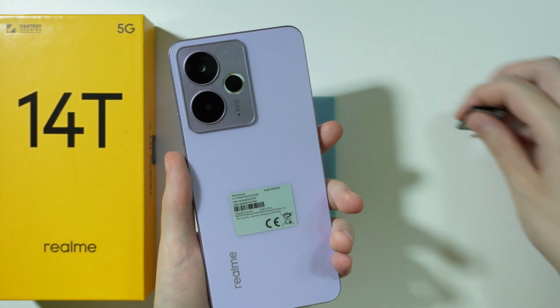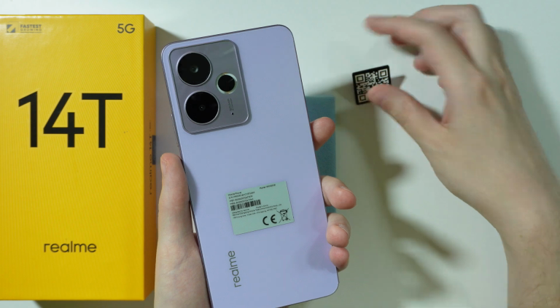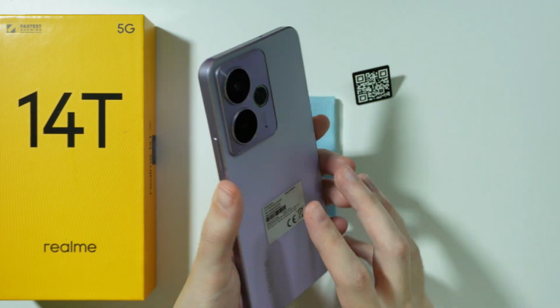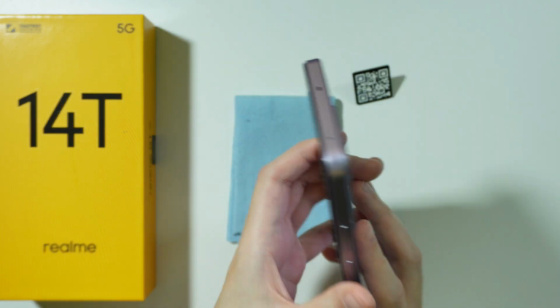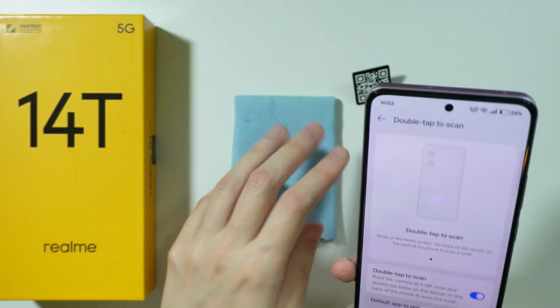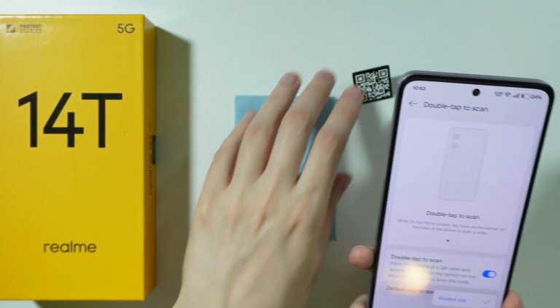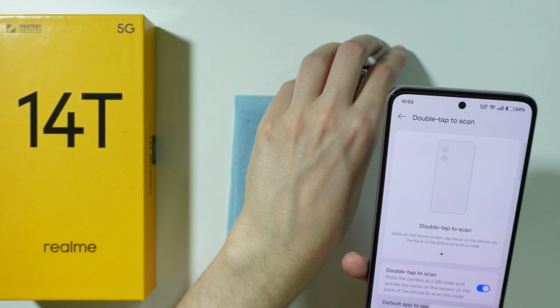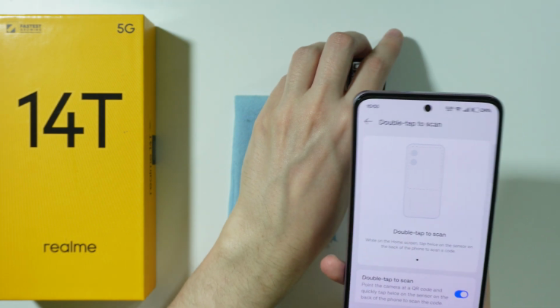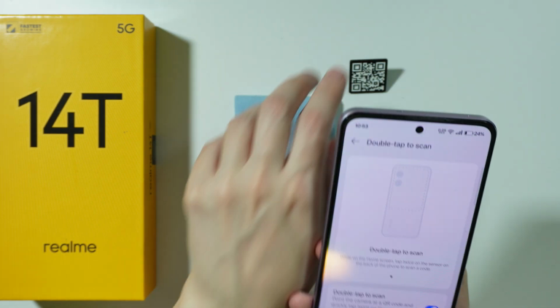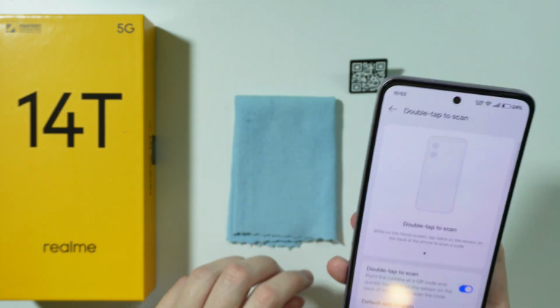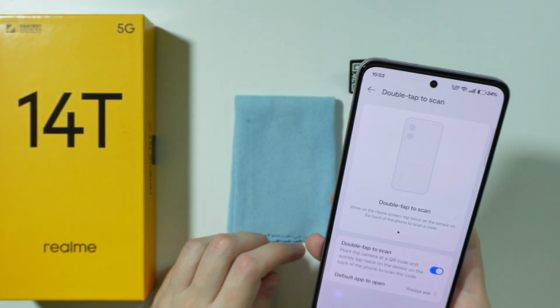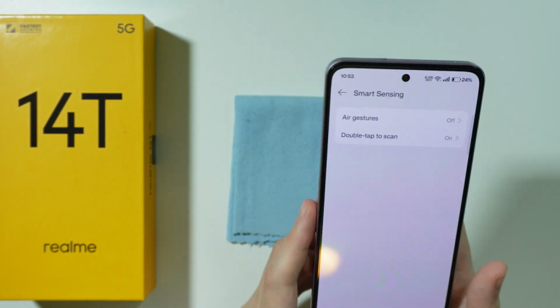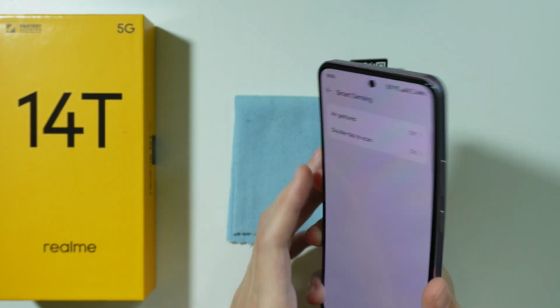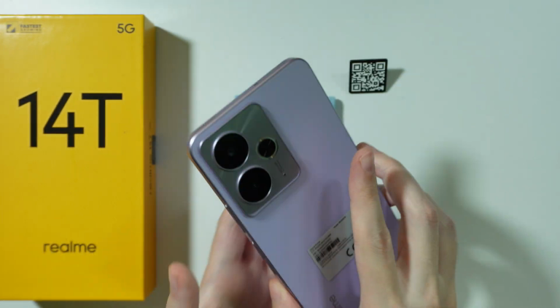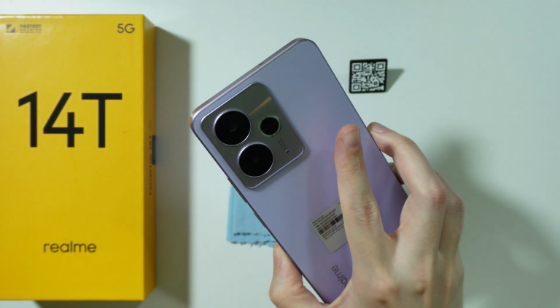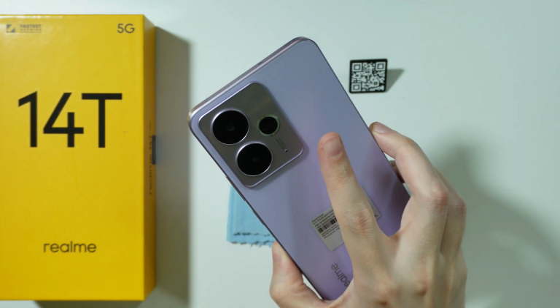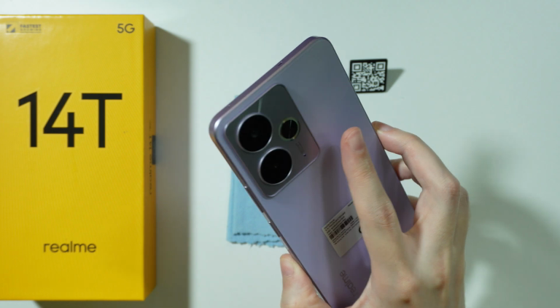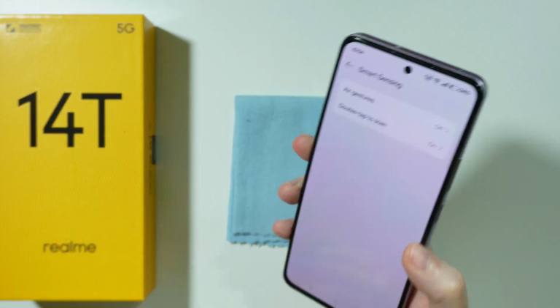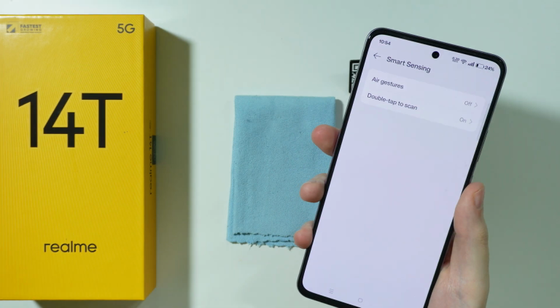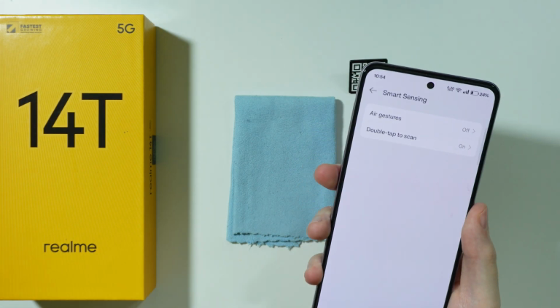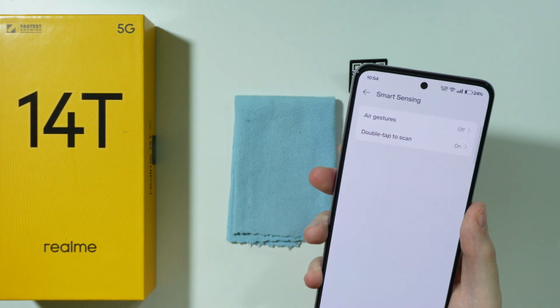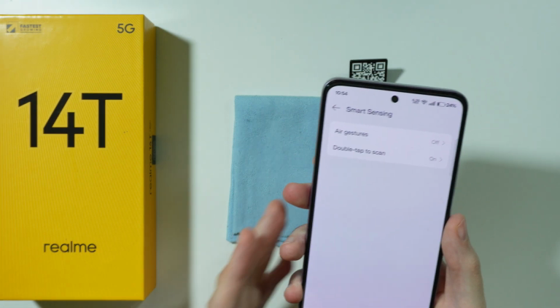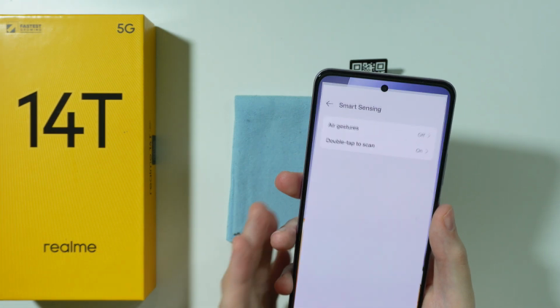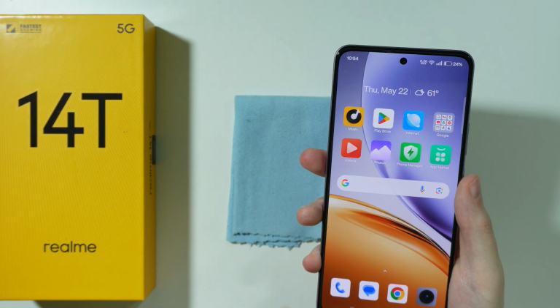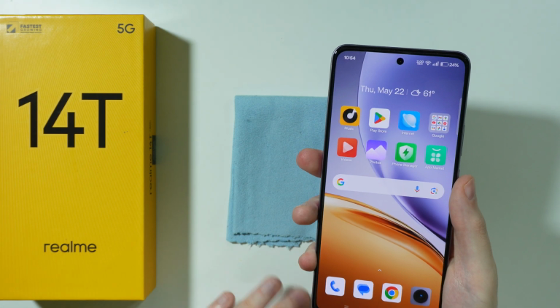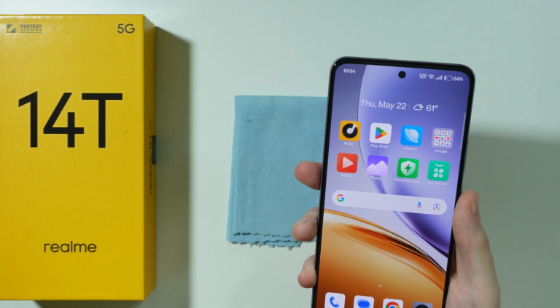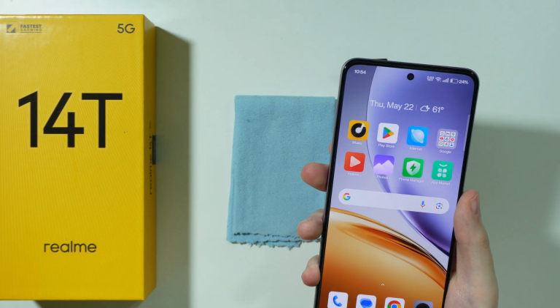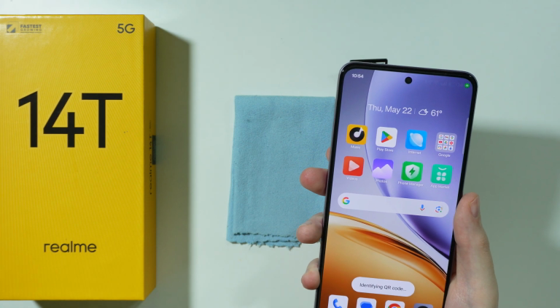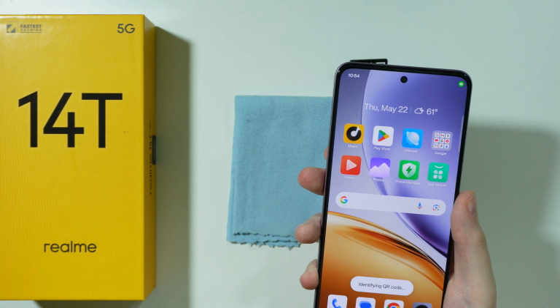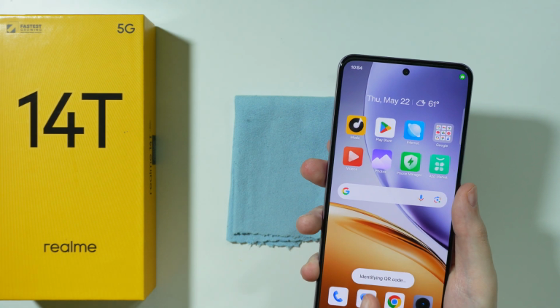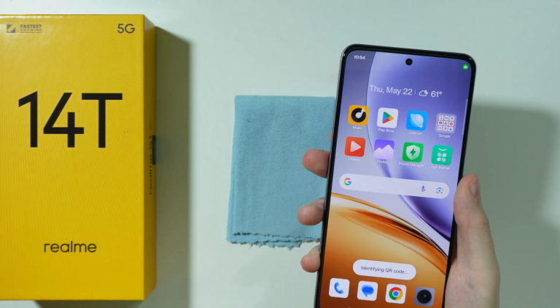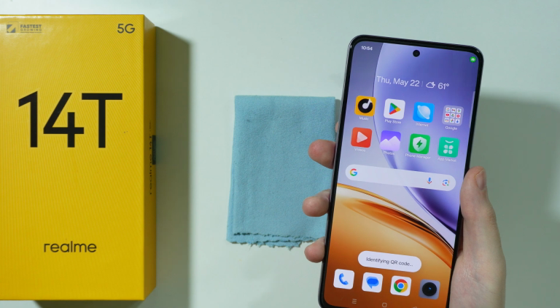So we simply need to aim at the QR code and then double tap. Let's go to the home screen first — identifying QR code.